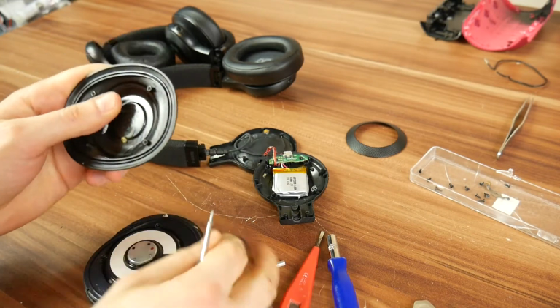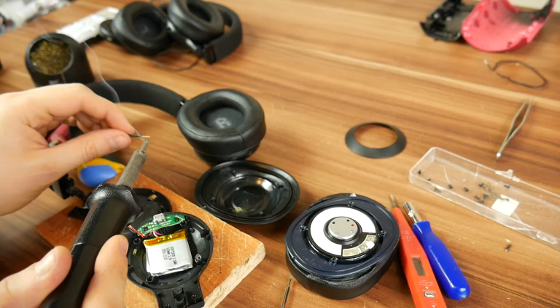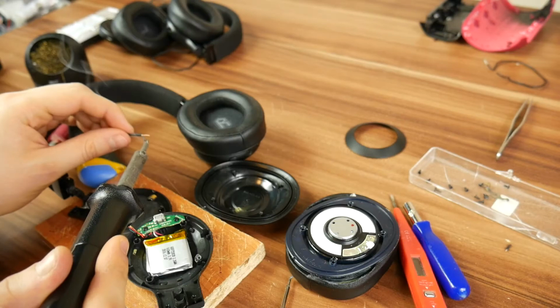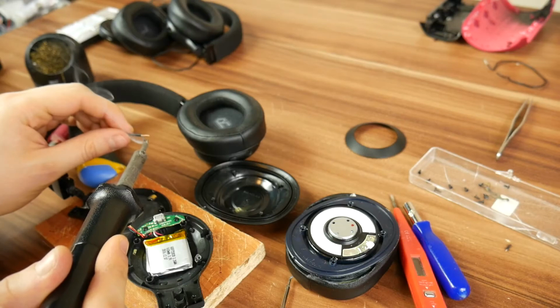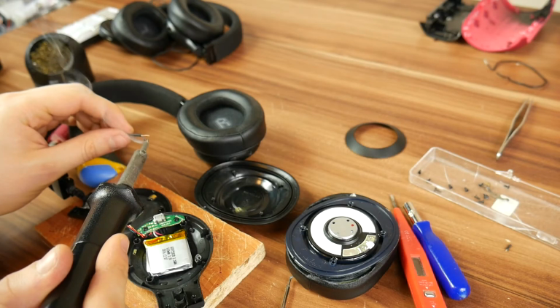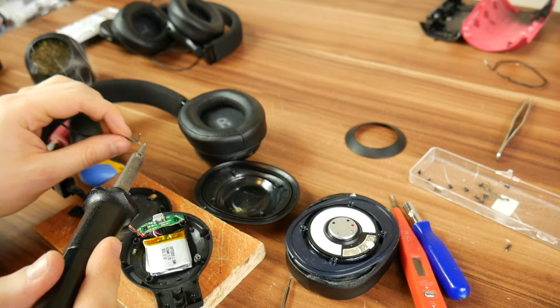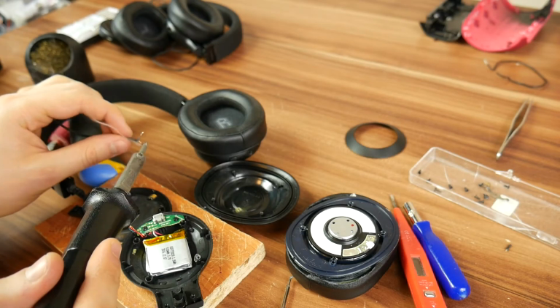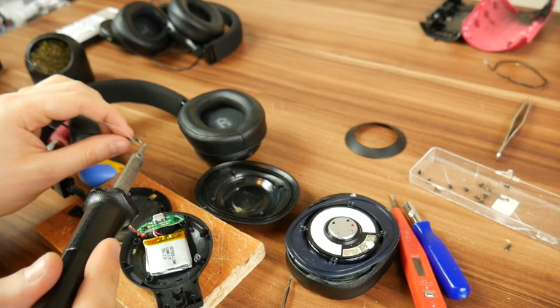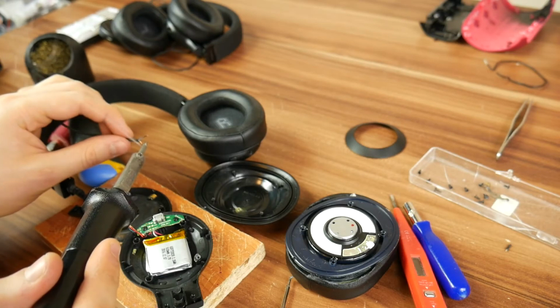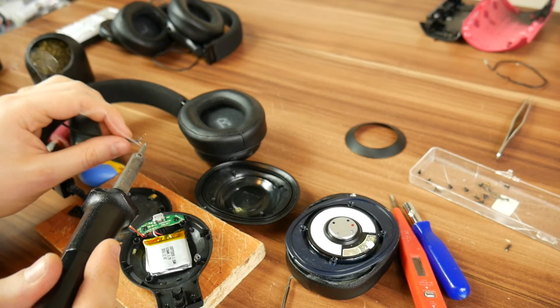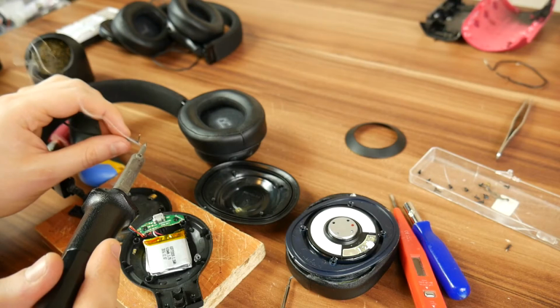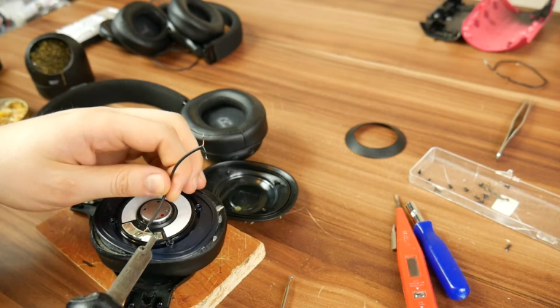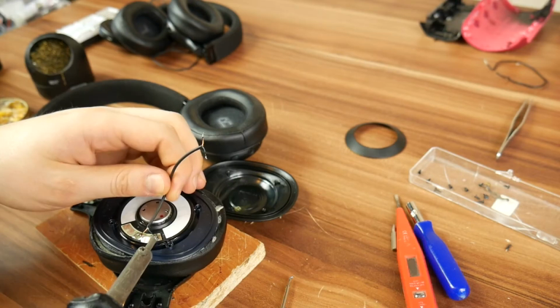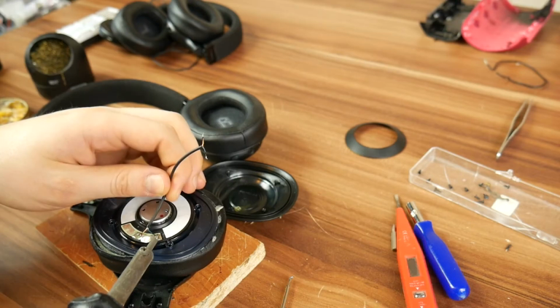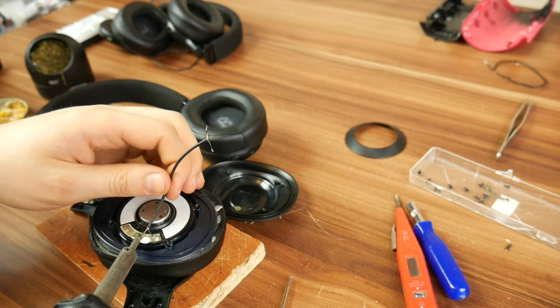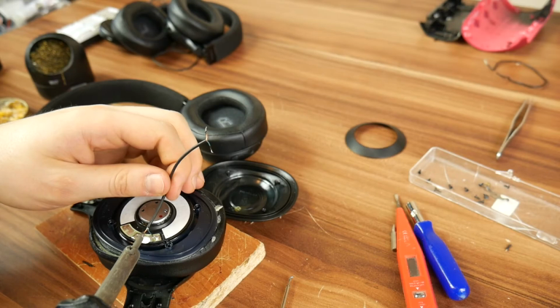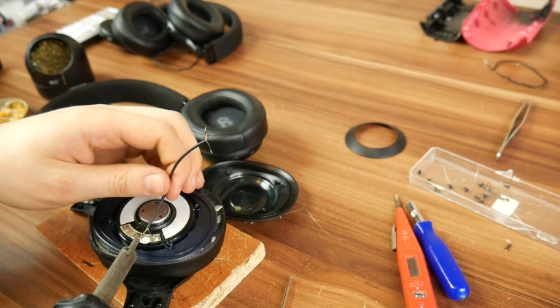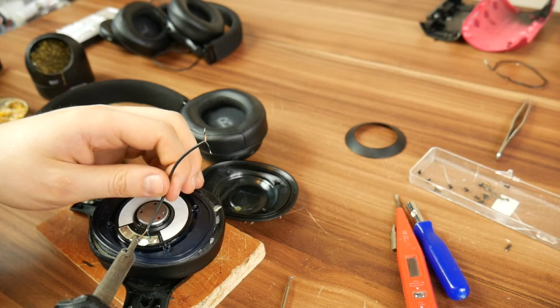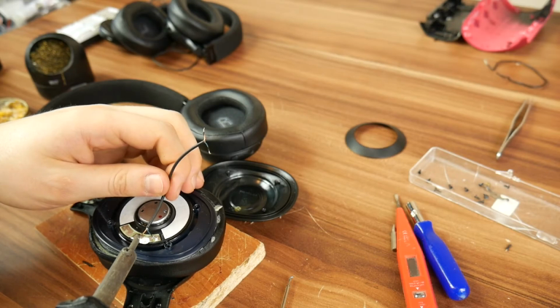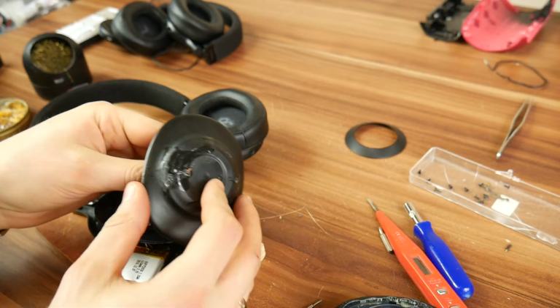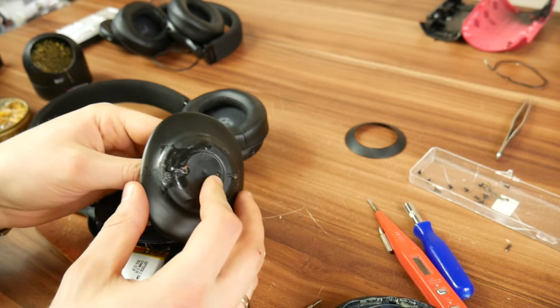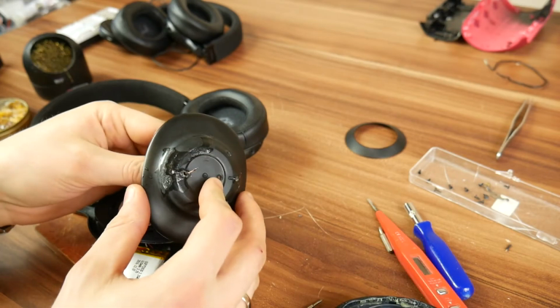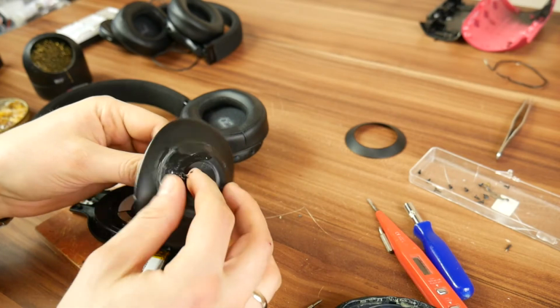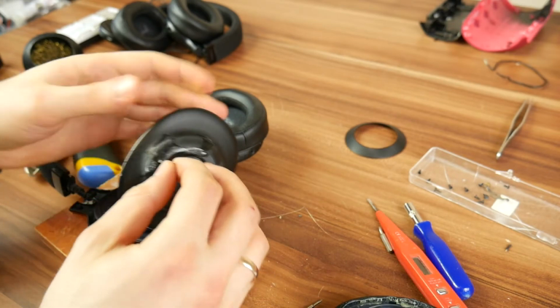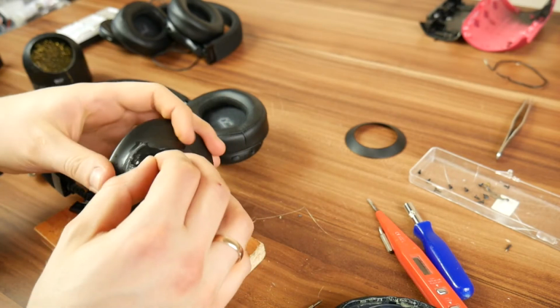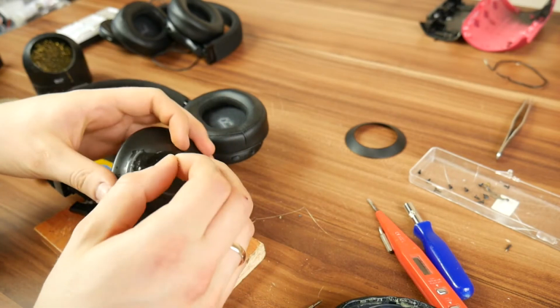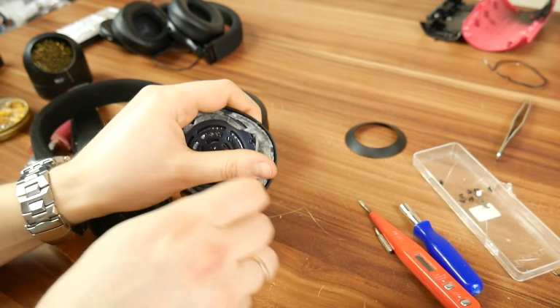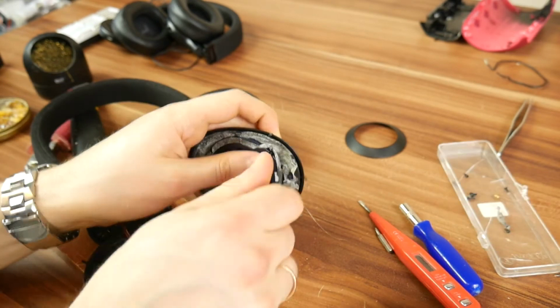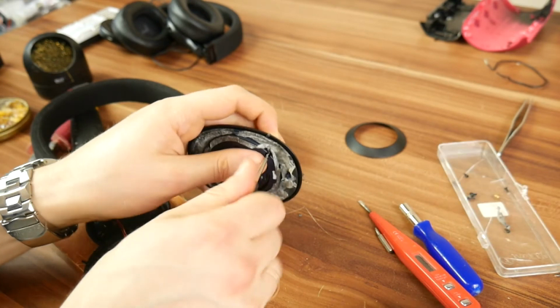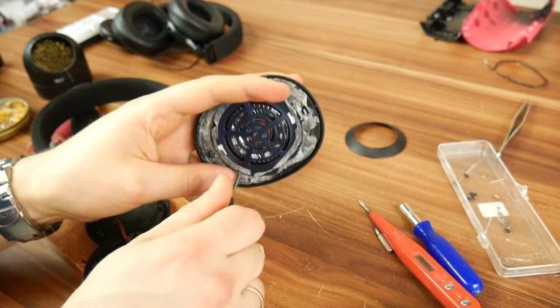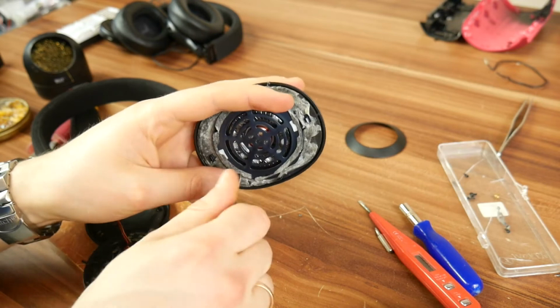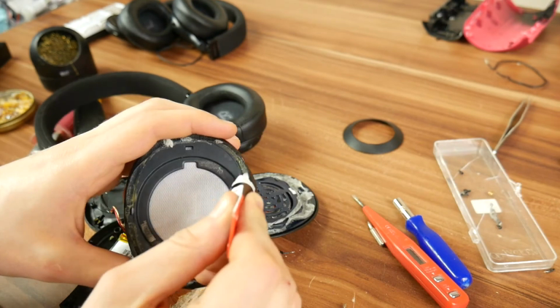You'll need a two-way wire. One end should be soldered onto the speaker — don't forget about which is plus and minus — and then pull it through the previously made hole and you can screw the corpus back on.